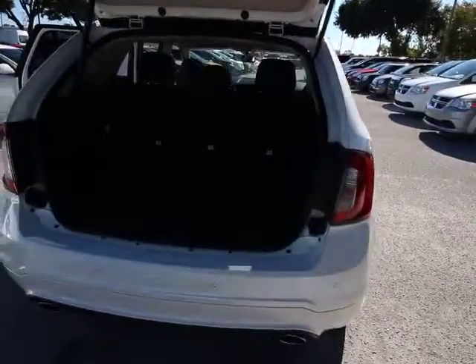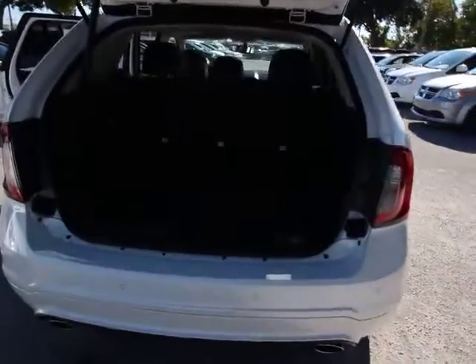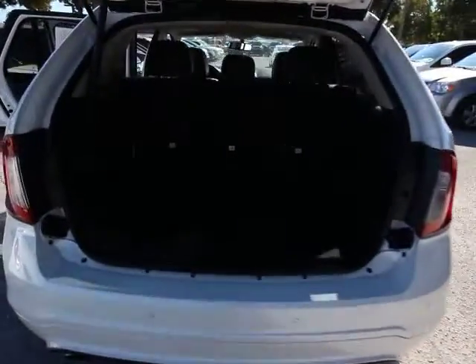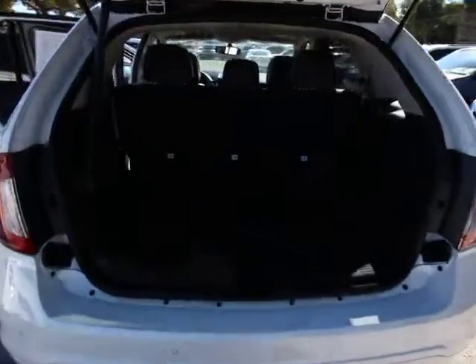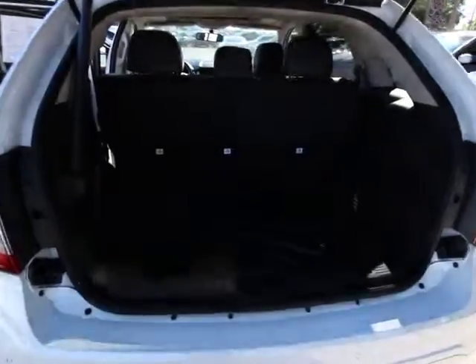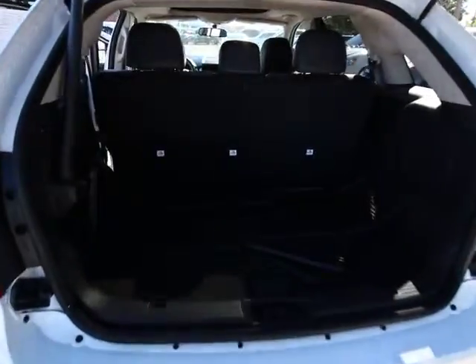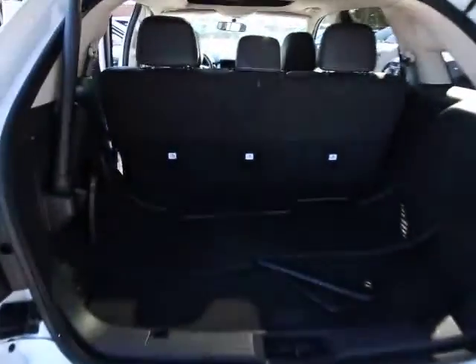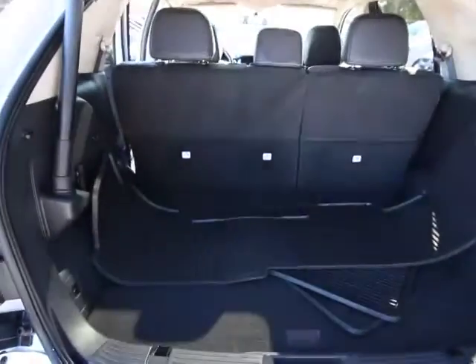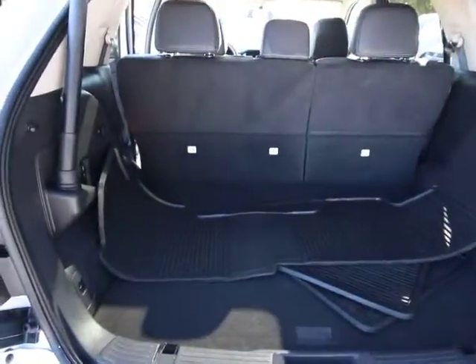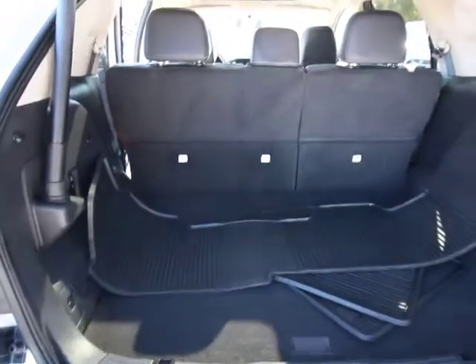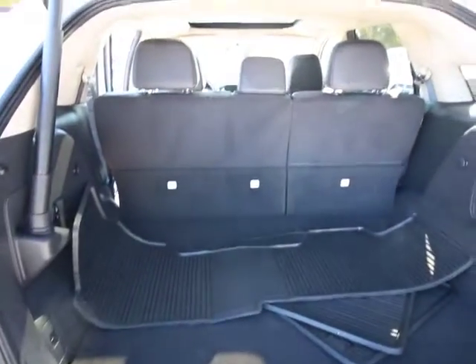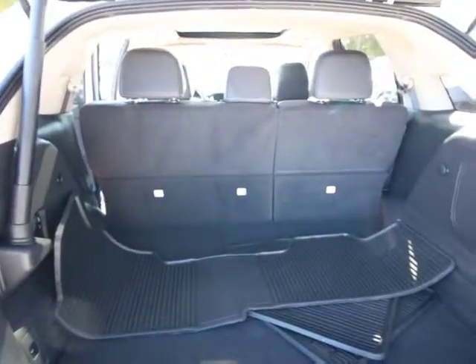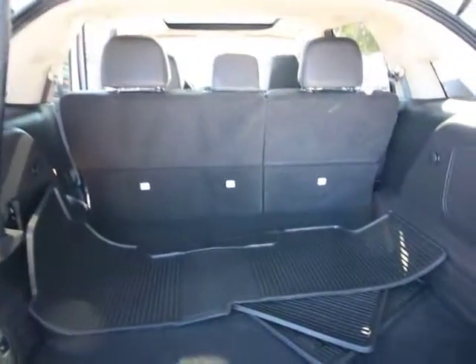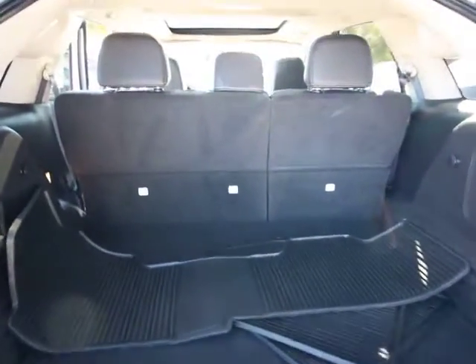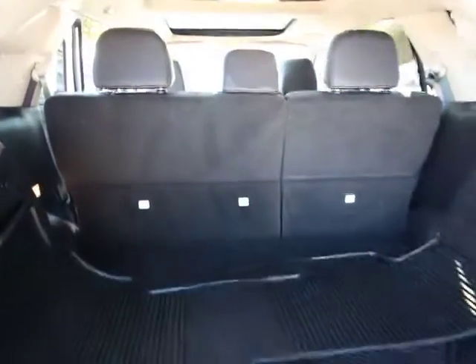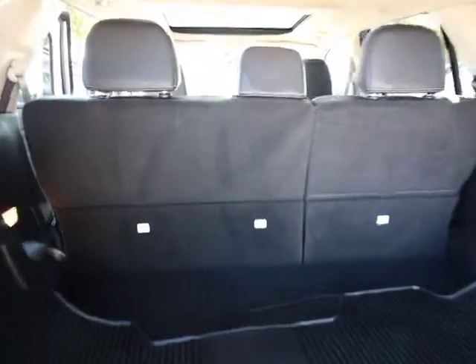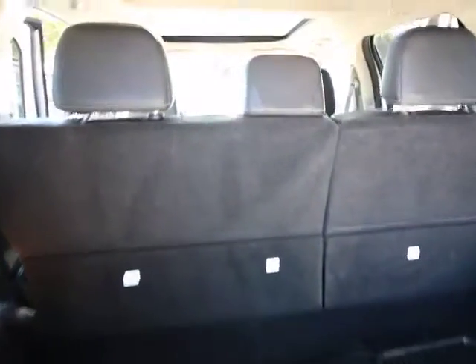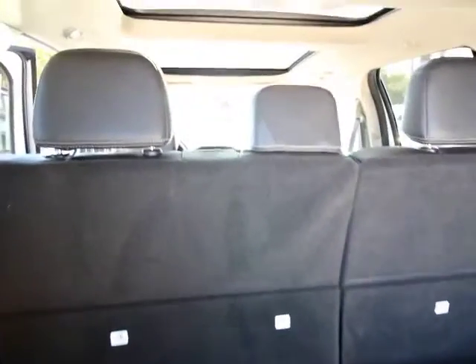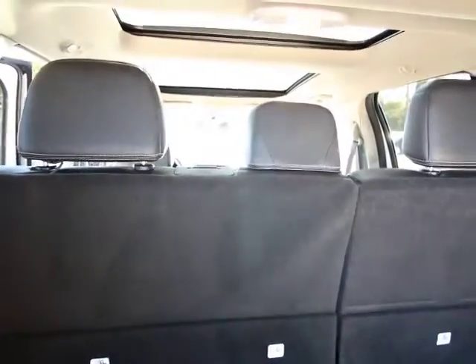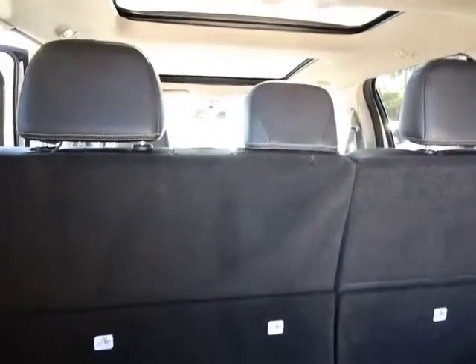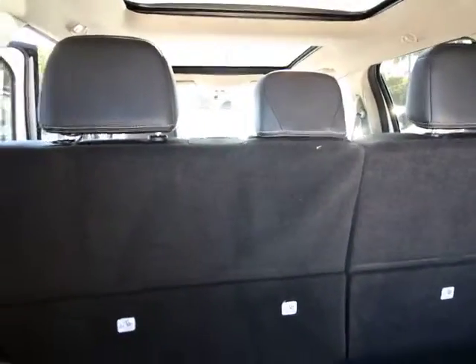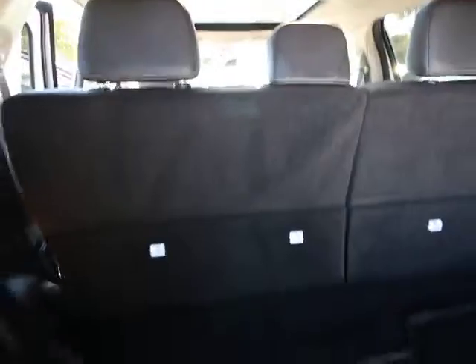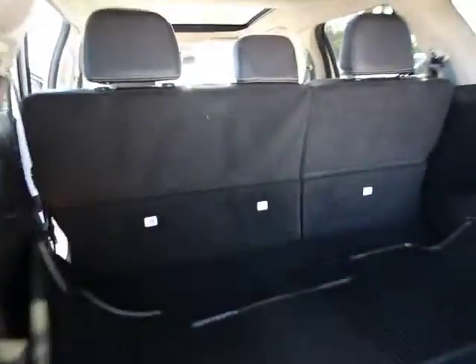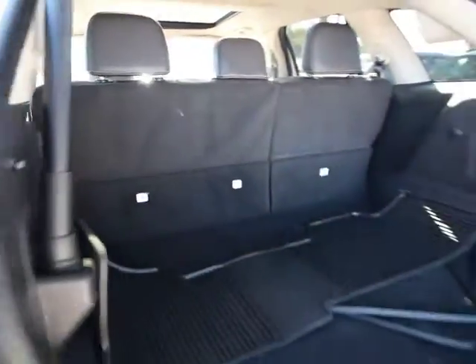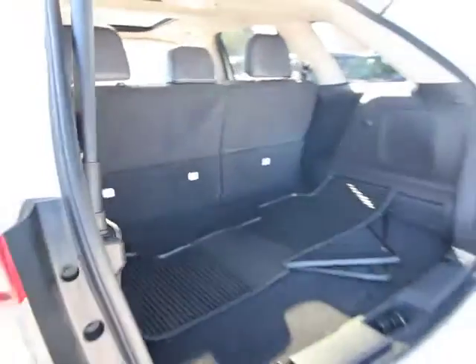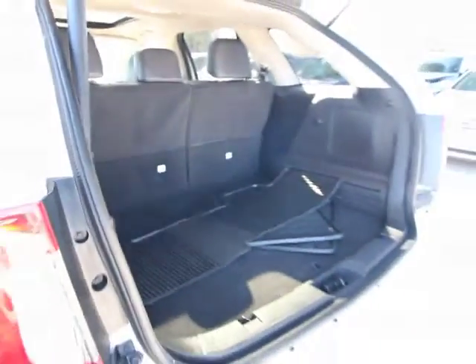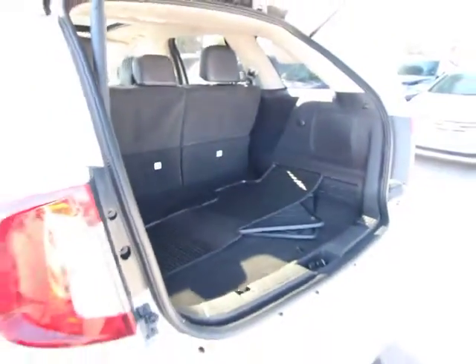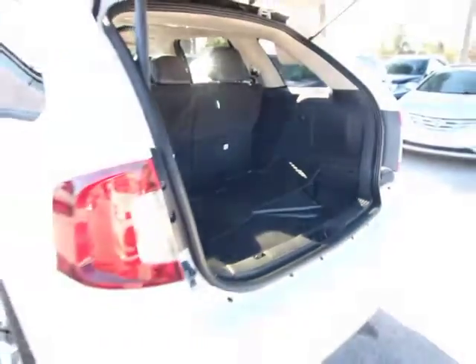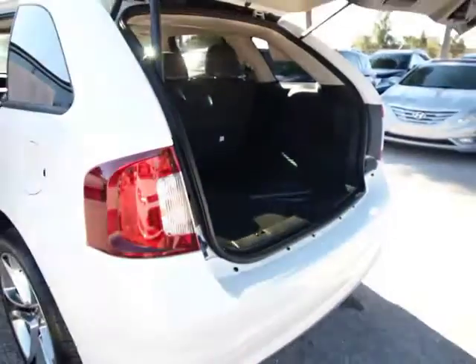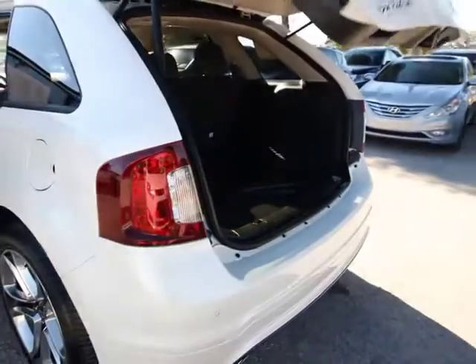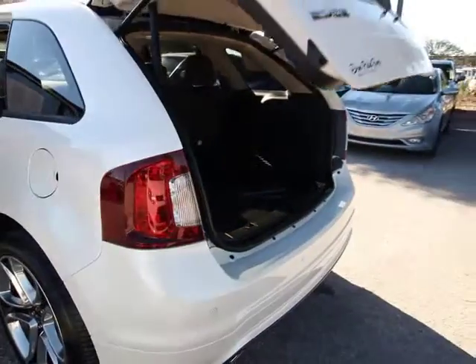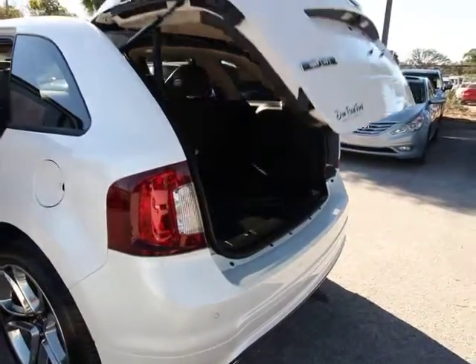Here are some of this vehicle's great options: remote start, power lift gate, power passenger seat, backup camera, navigation system, traction control, dual airbags, power steering, air conditioning, front four-wheel disc brakes.